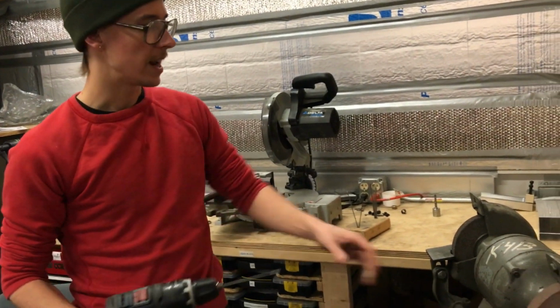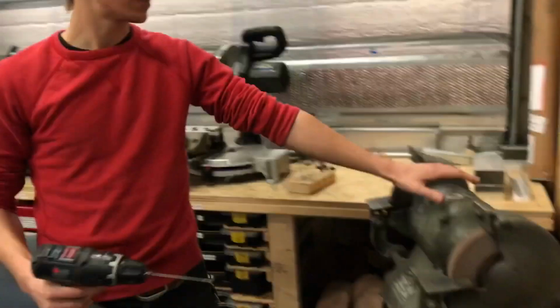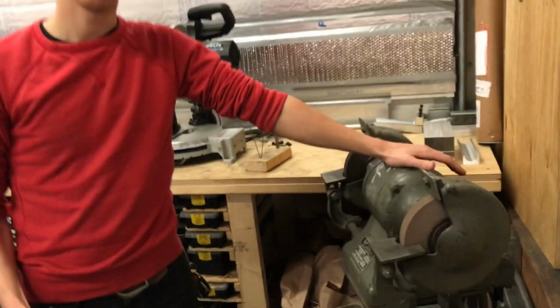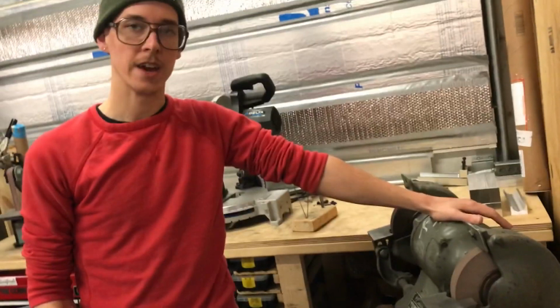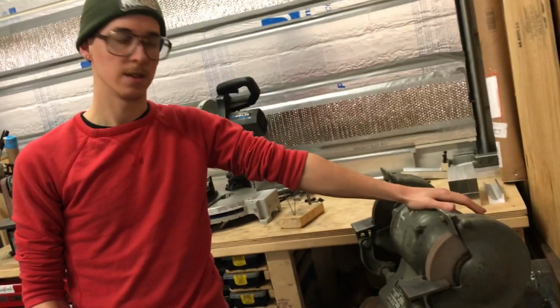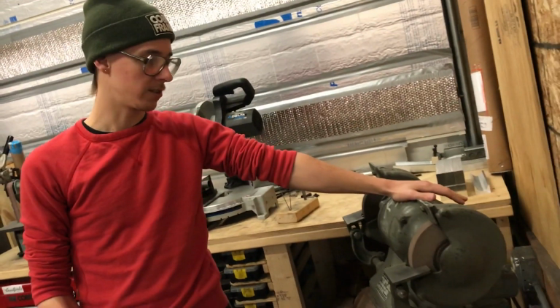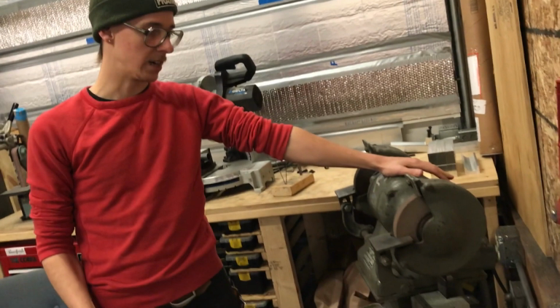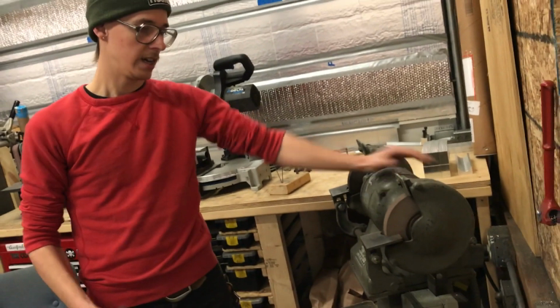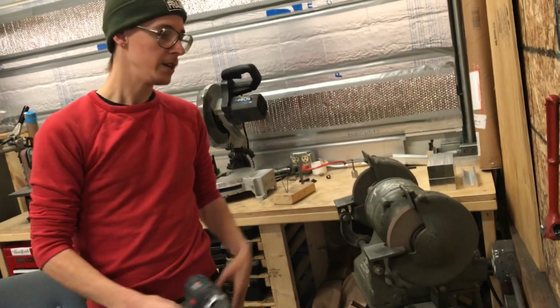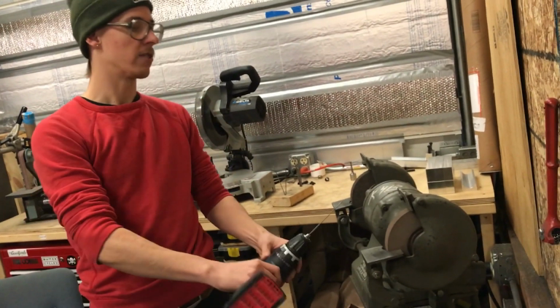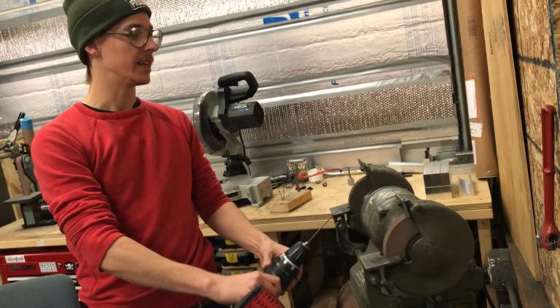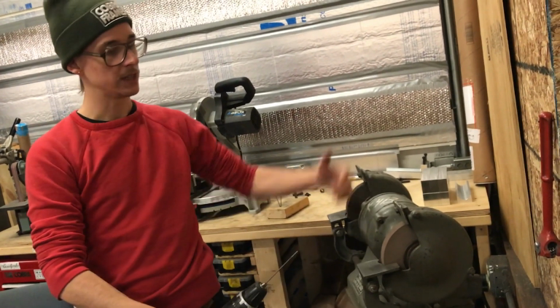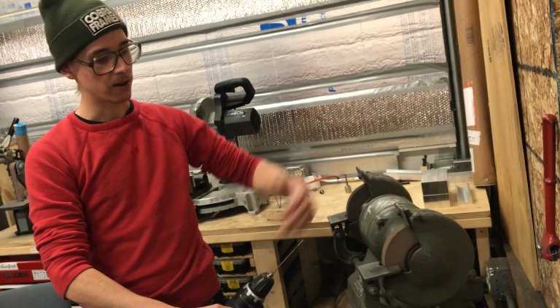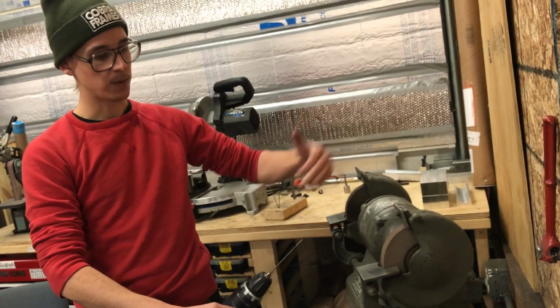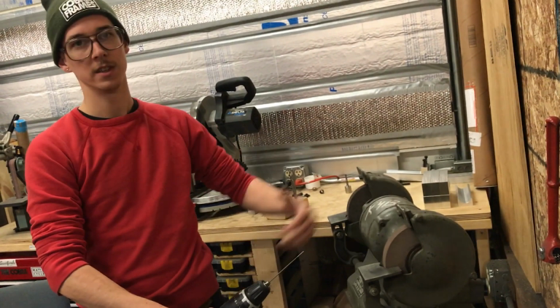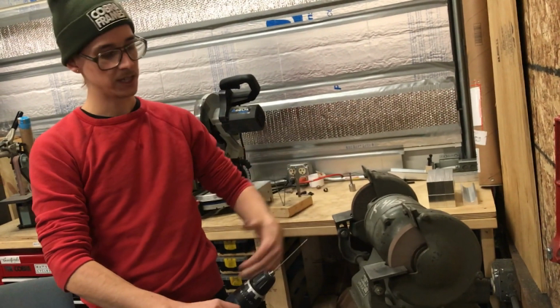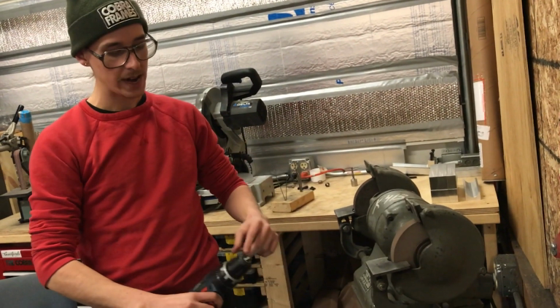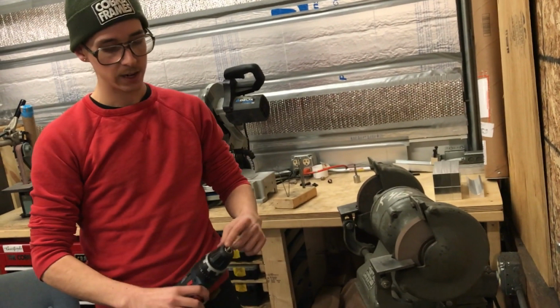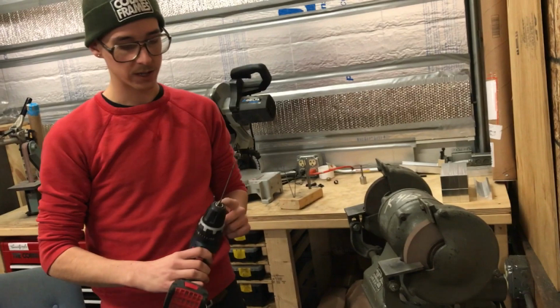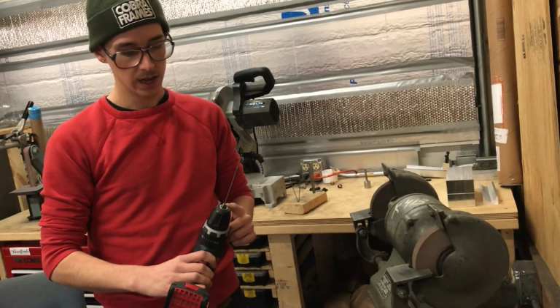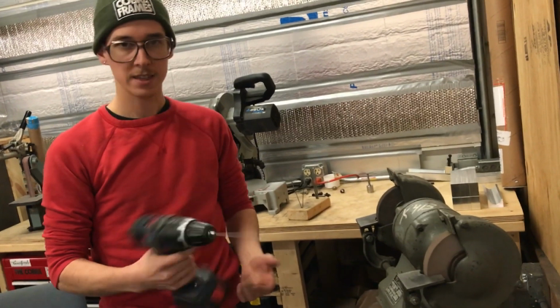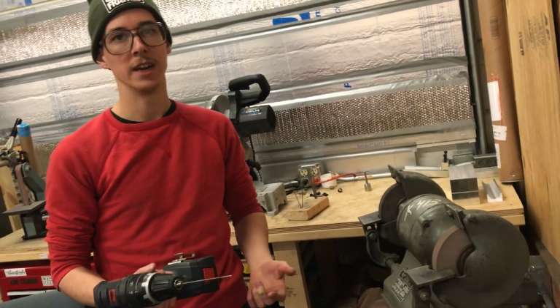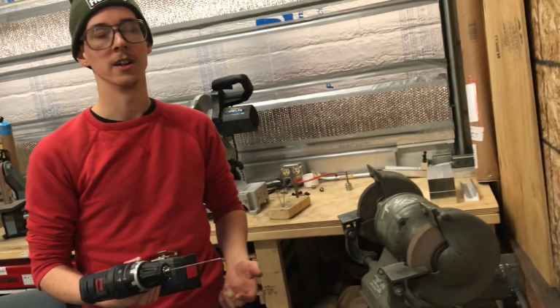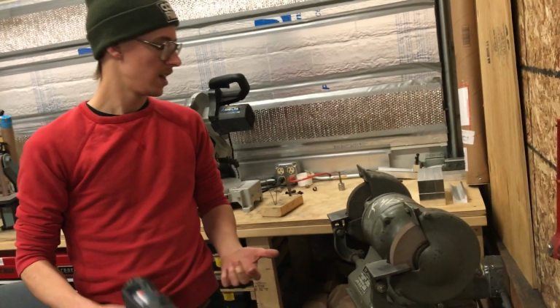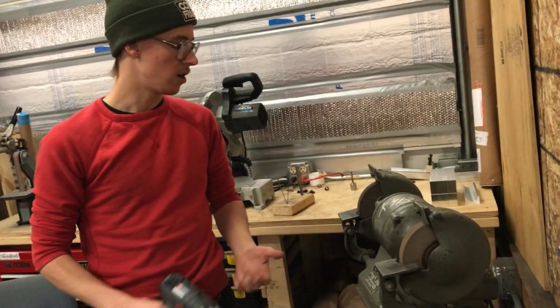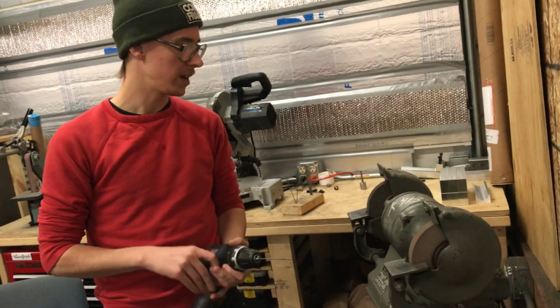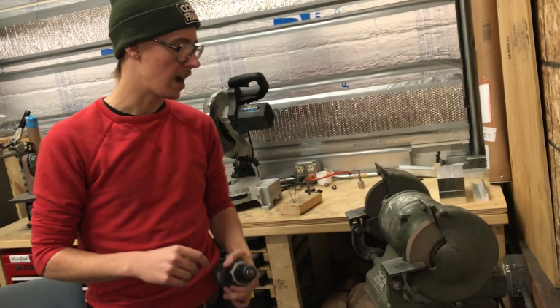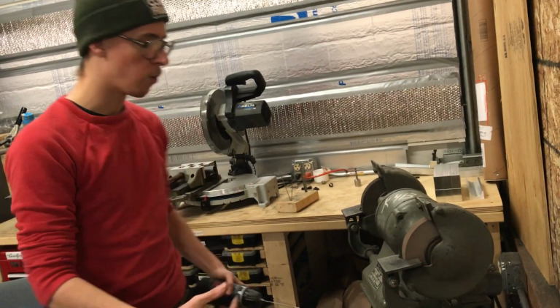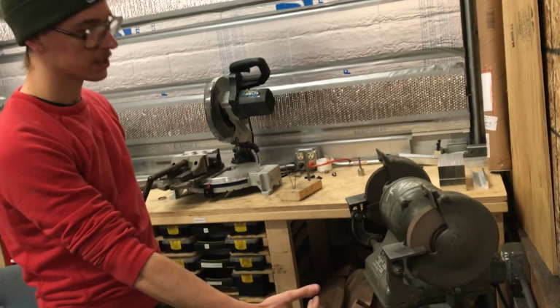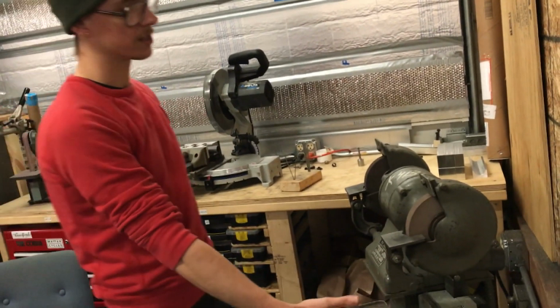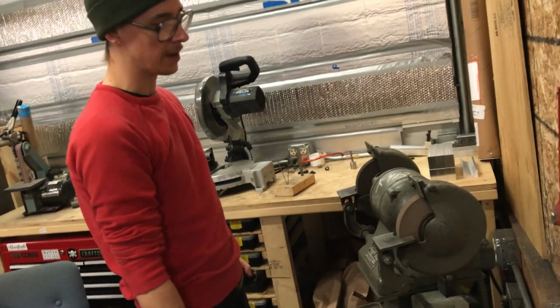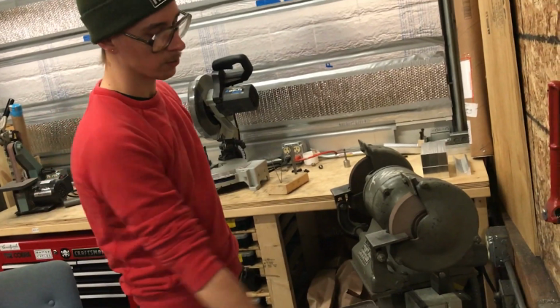And then I have this nice three-phase pedestal grinder, and so when you're doing the grinding, it's shooting the hot grinding sparks and the abrasive right into your drill chuck, and it's kind of a nice drill.